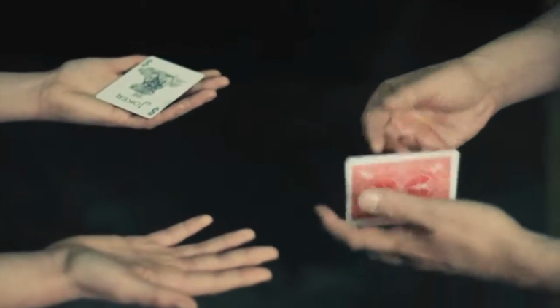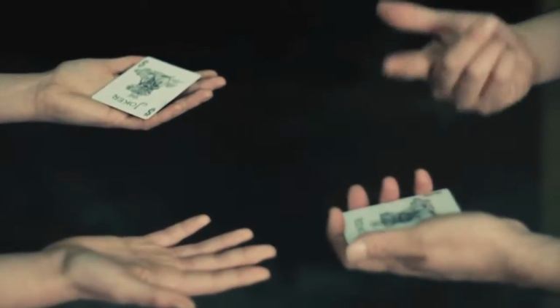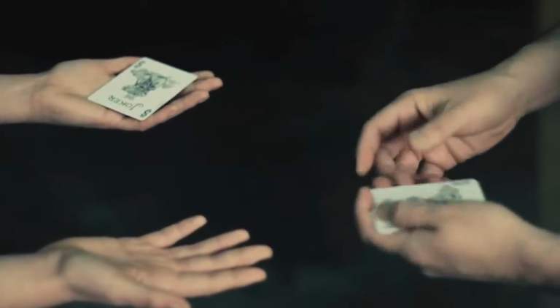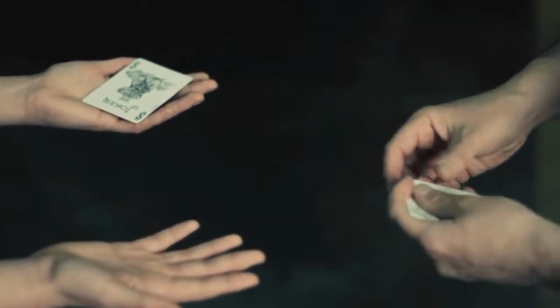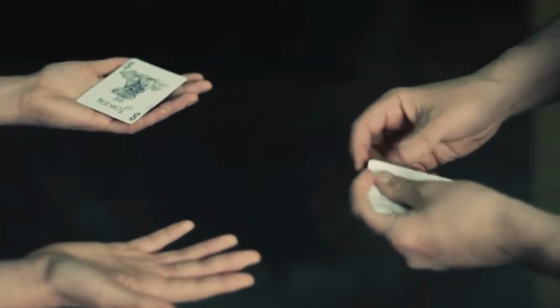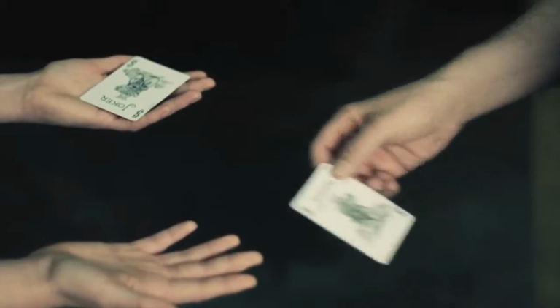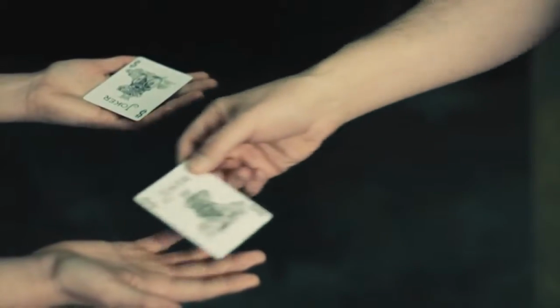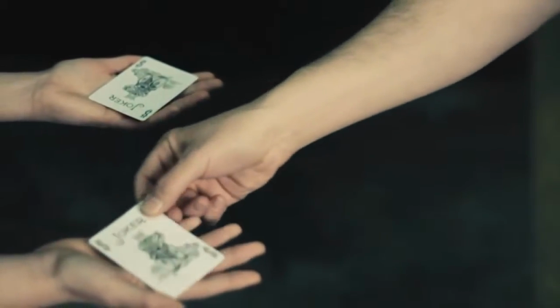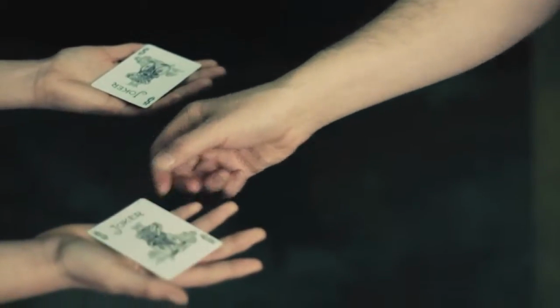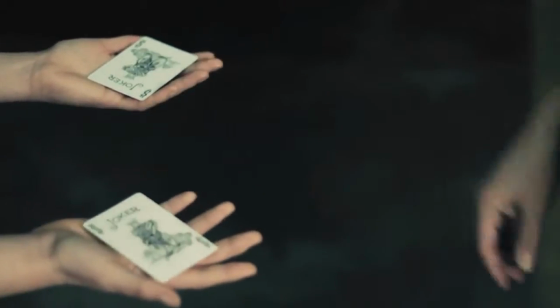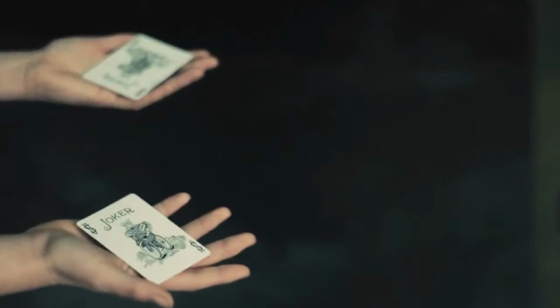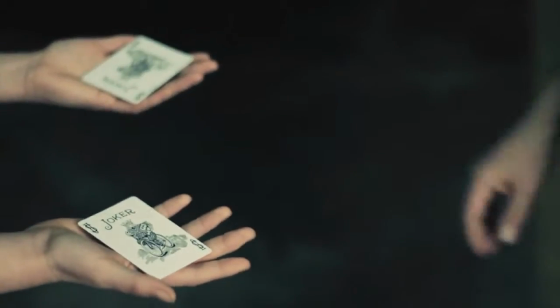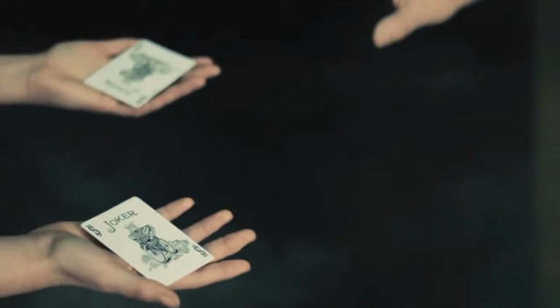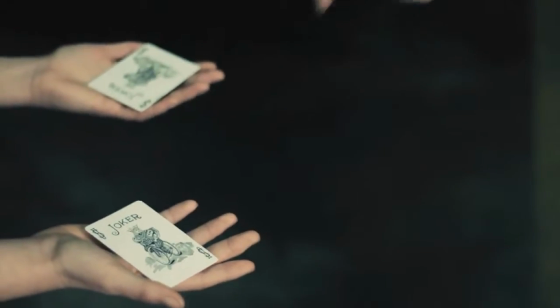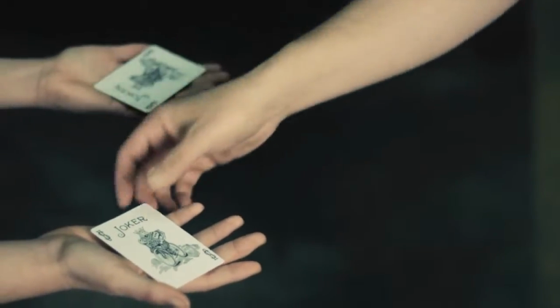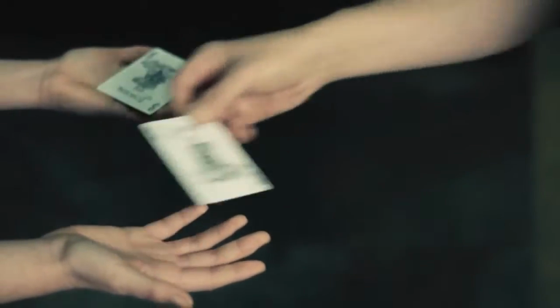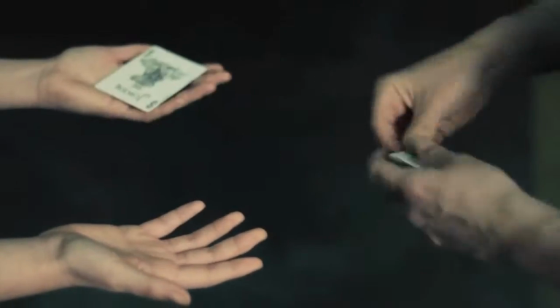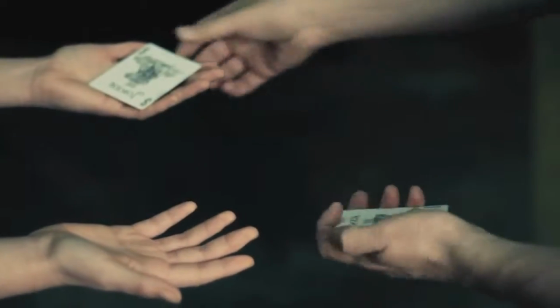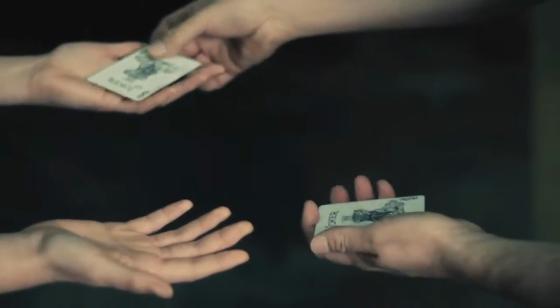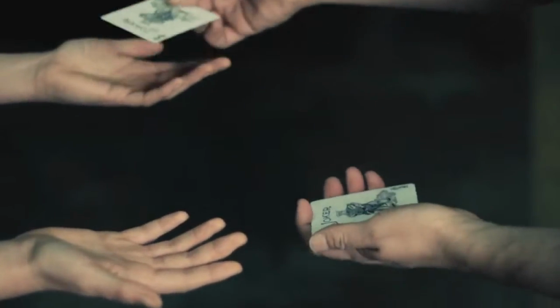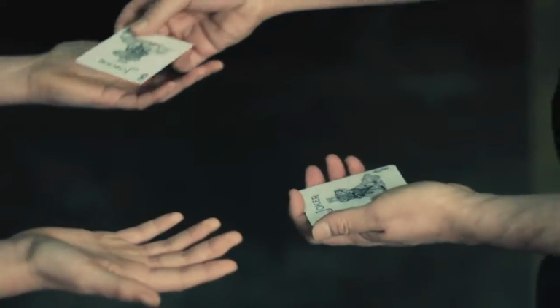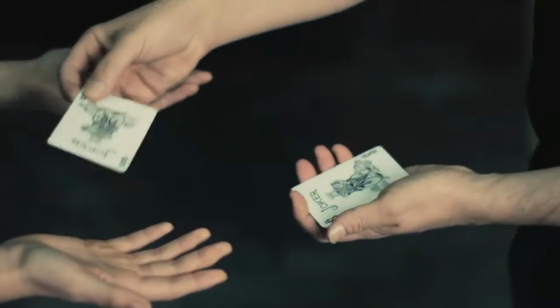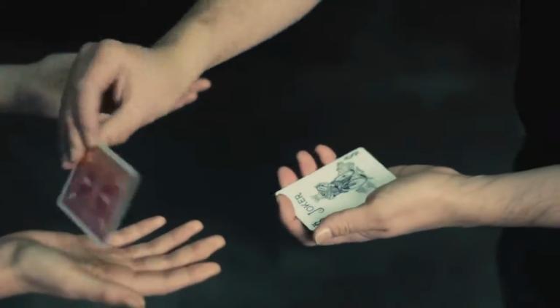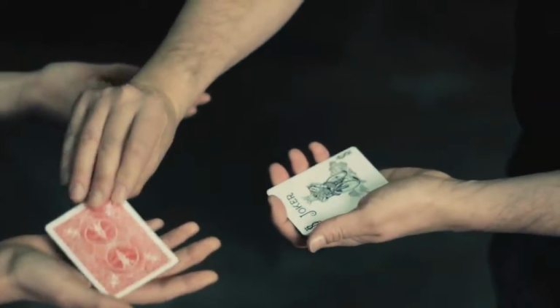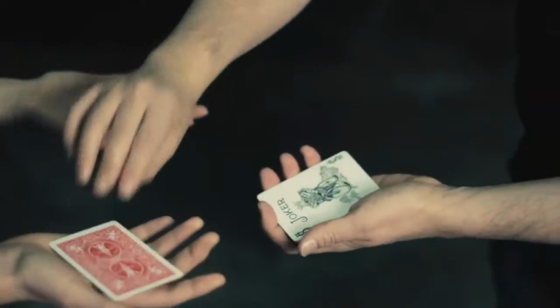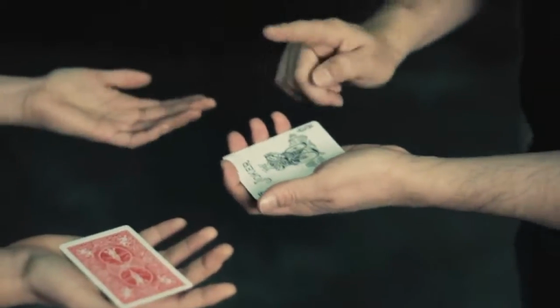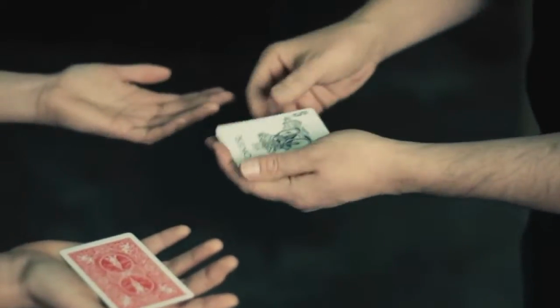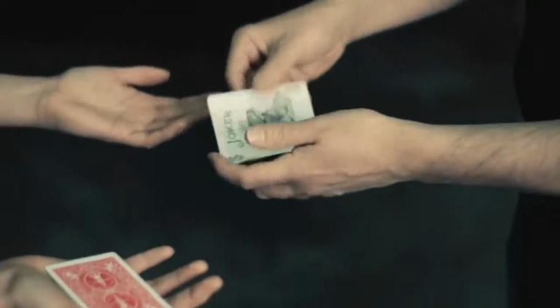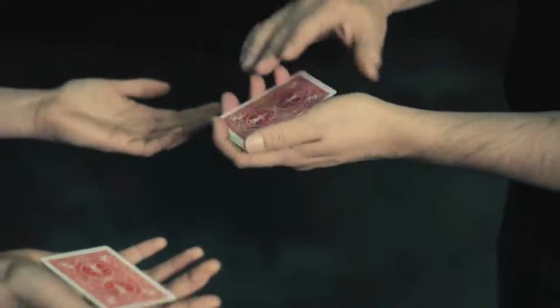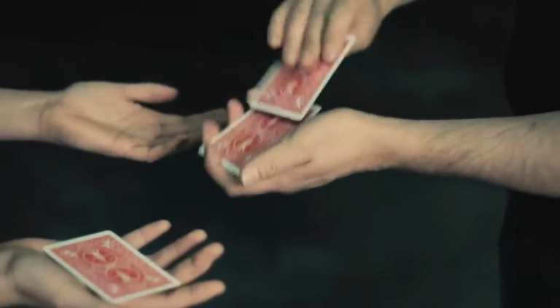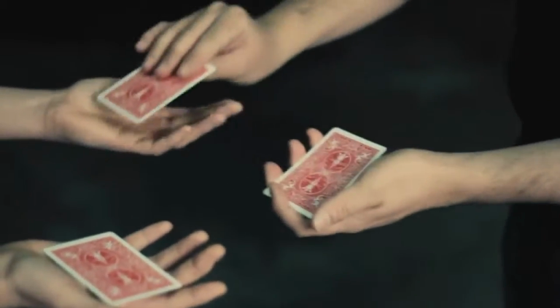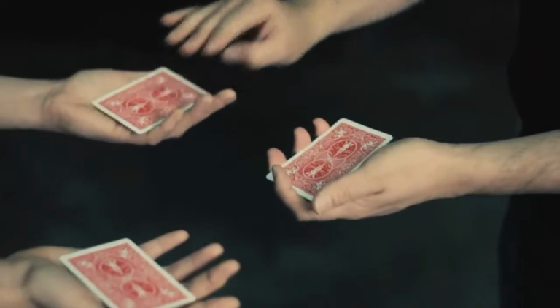And to make it interesting, we will use a second joker right there. Sorry, my fault — these jokers need to be face down. This is very important, okay.